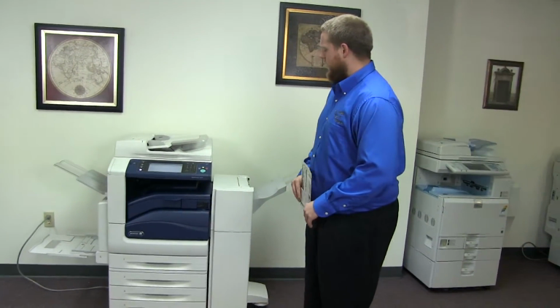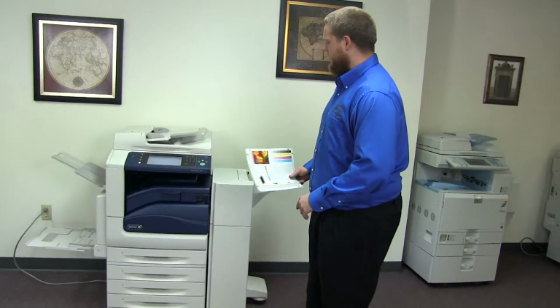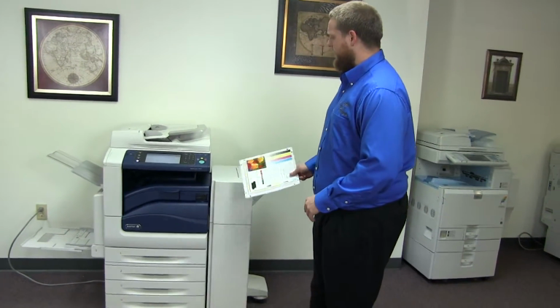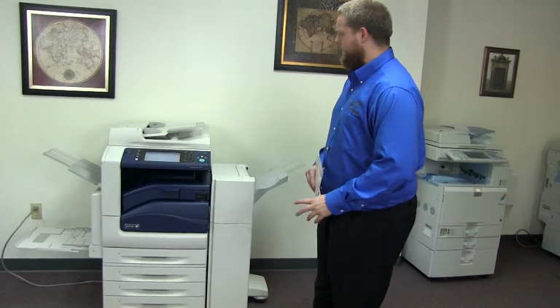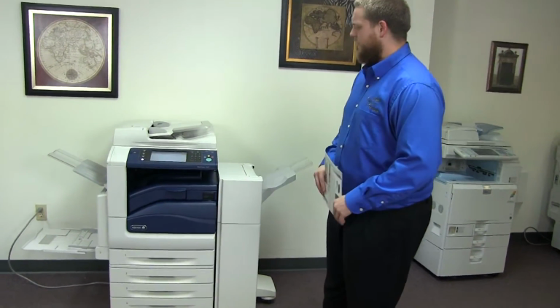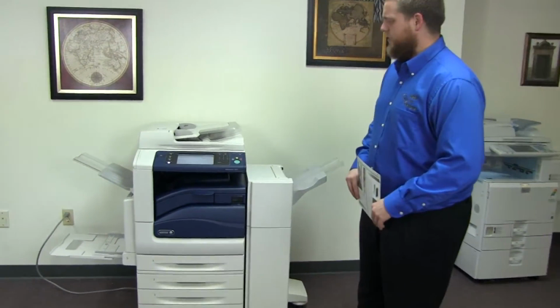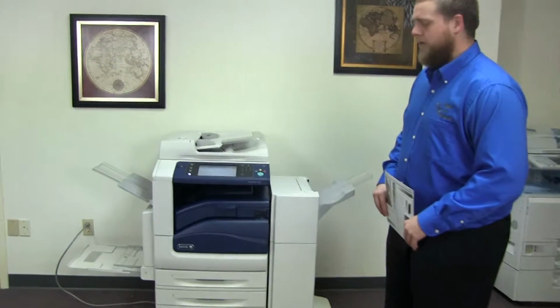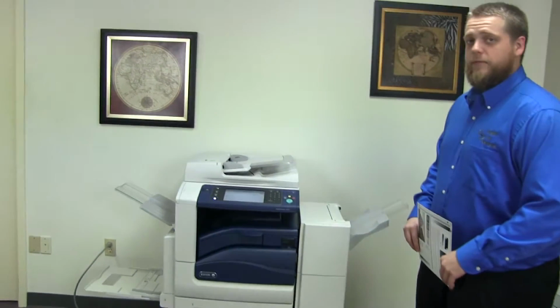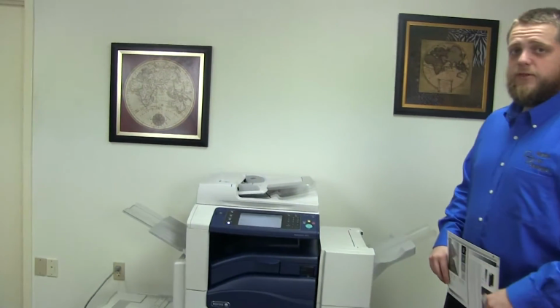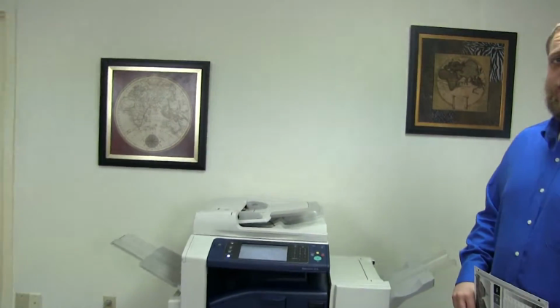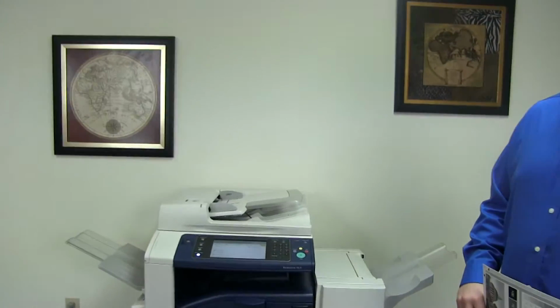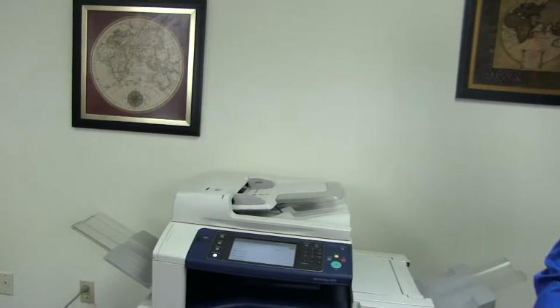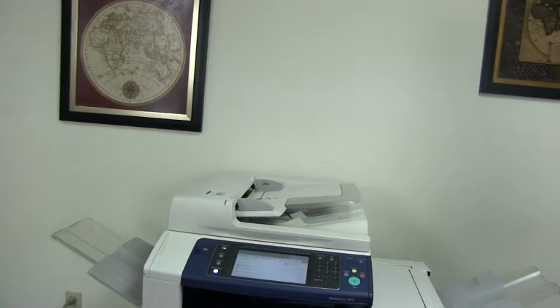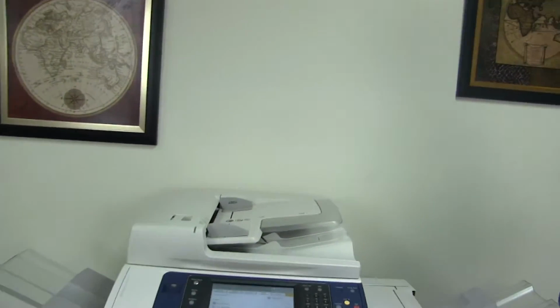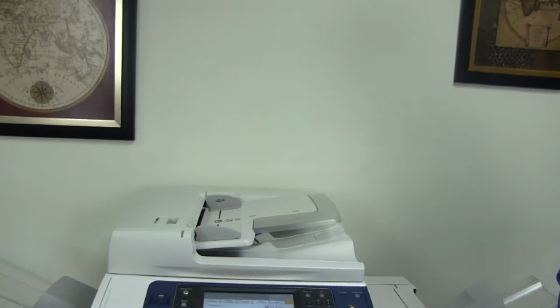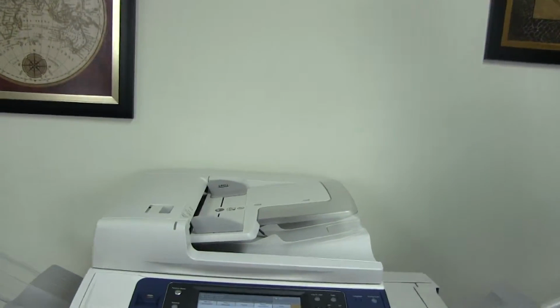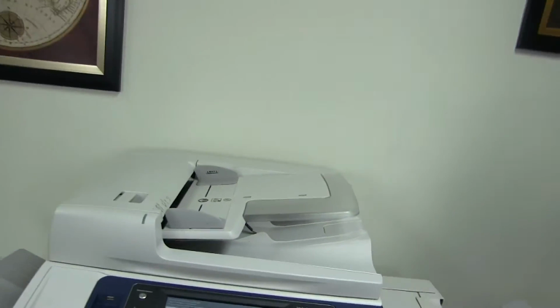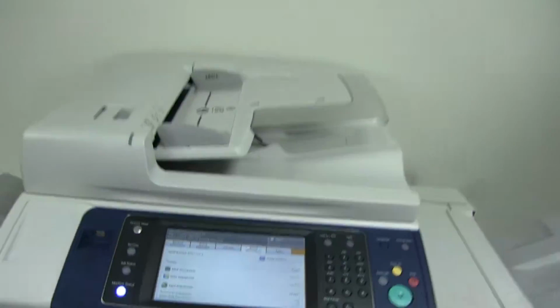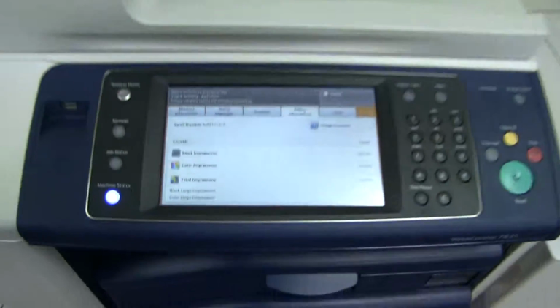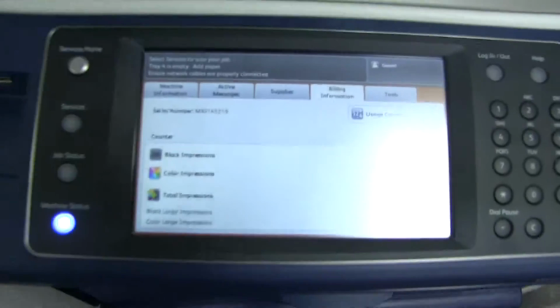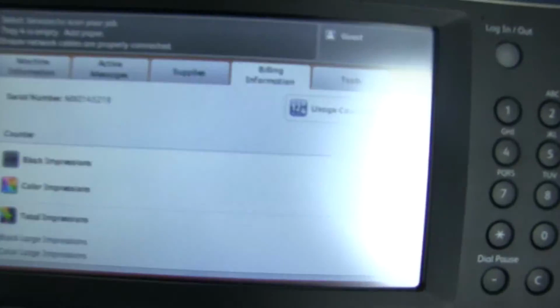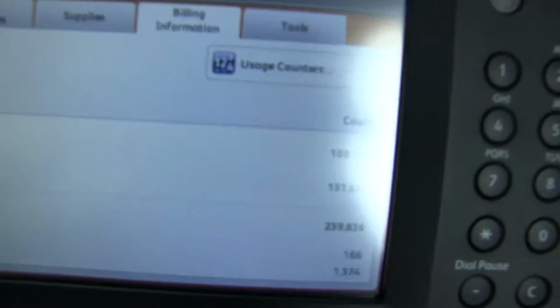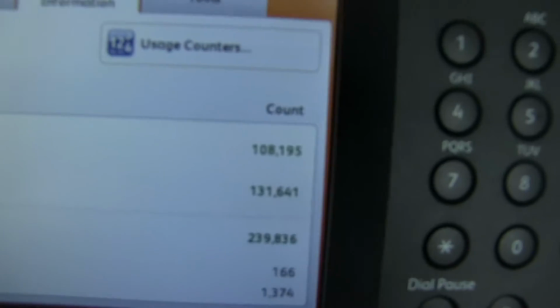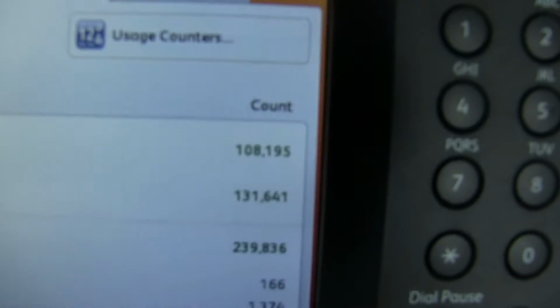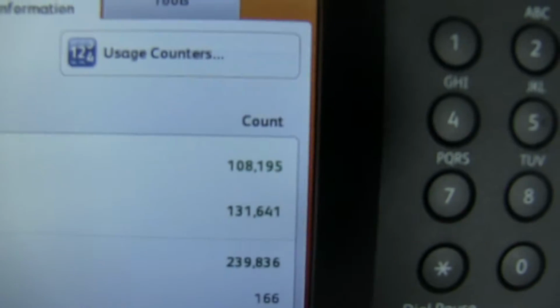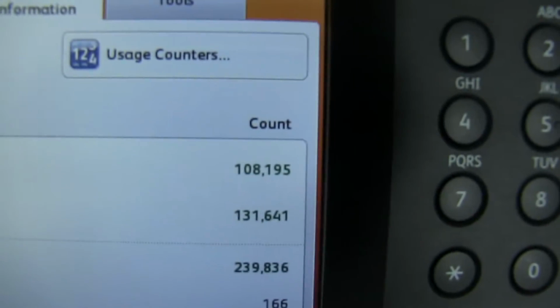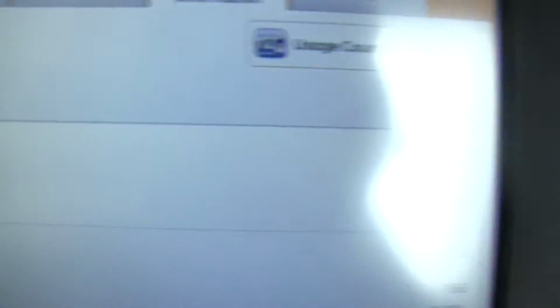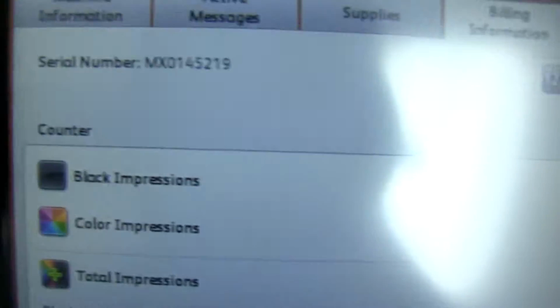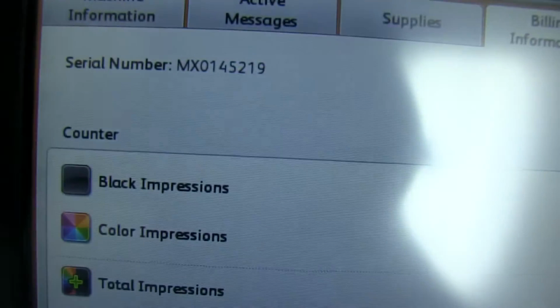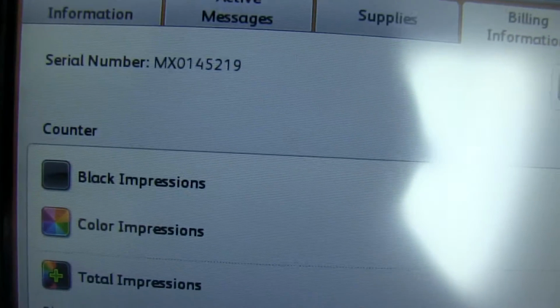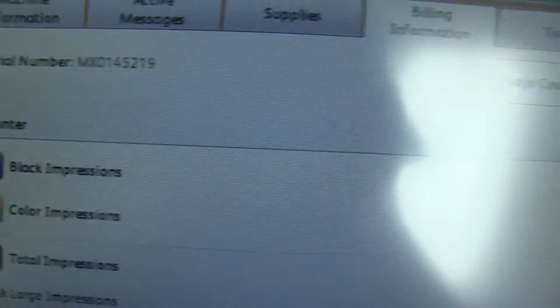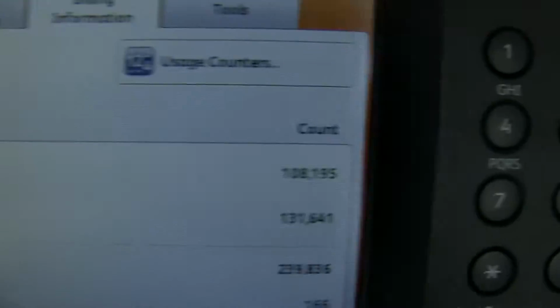It comes with the upgraded stapling finisher. The meter on this machine reads 108,000 total black and white copies and 131,000 total color copies. Very good meter on this machine.